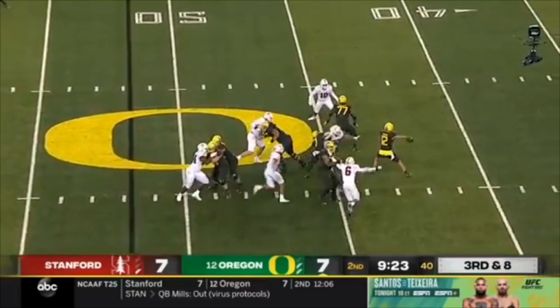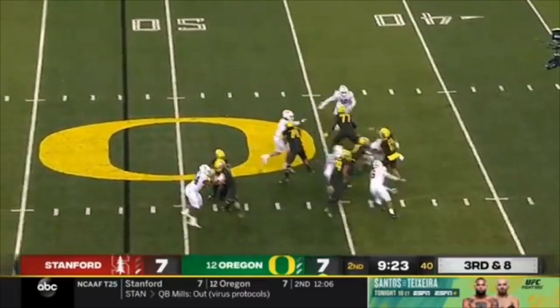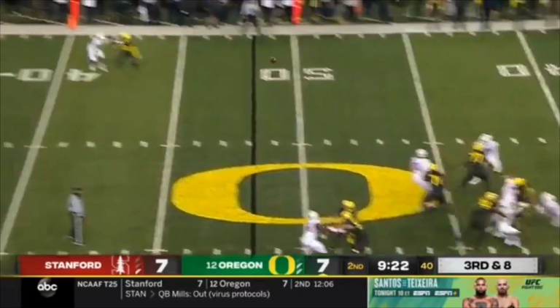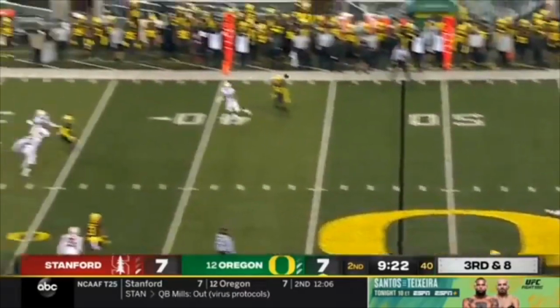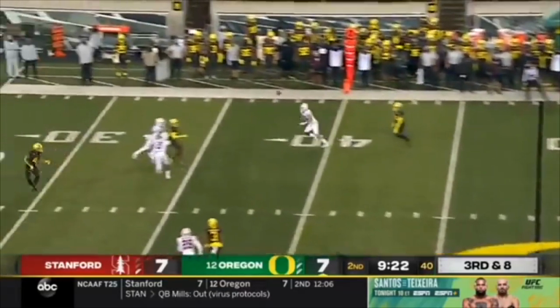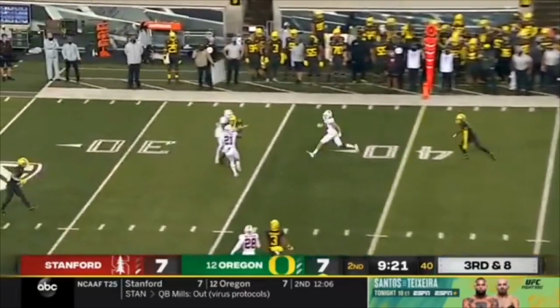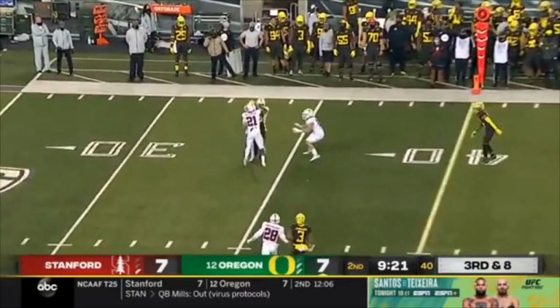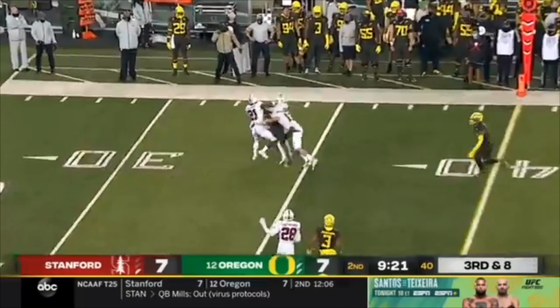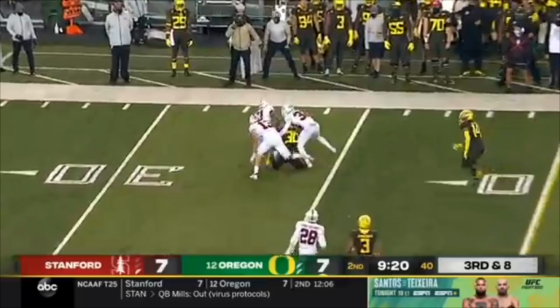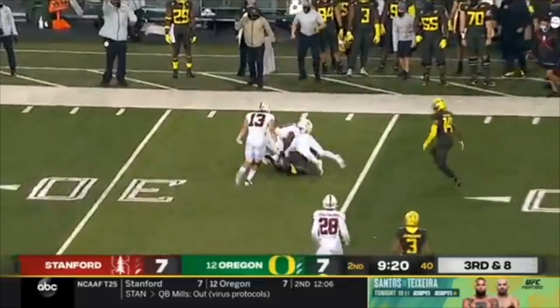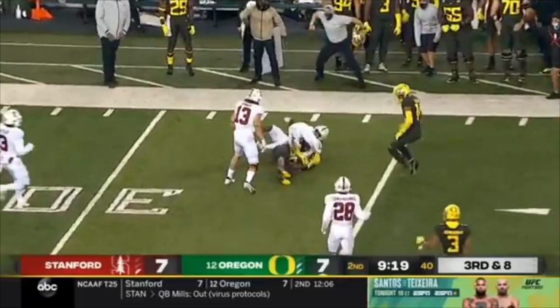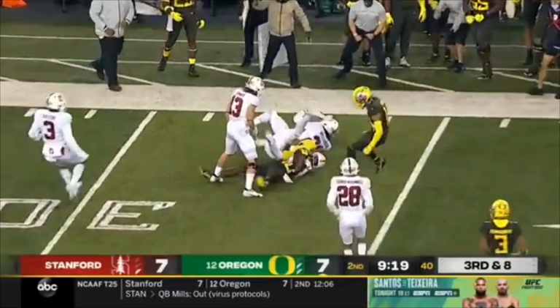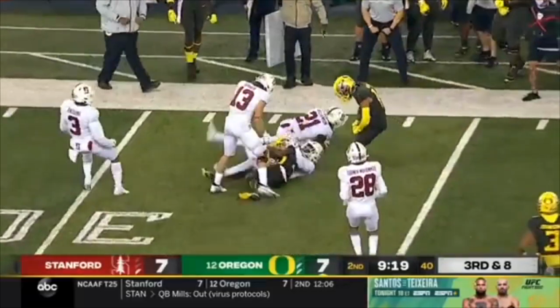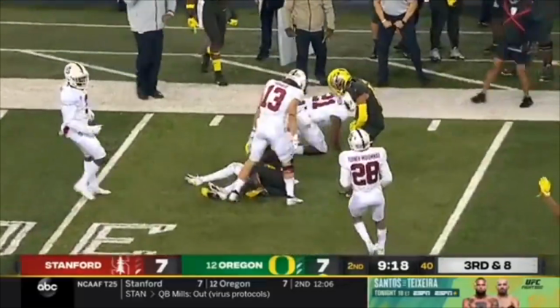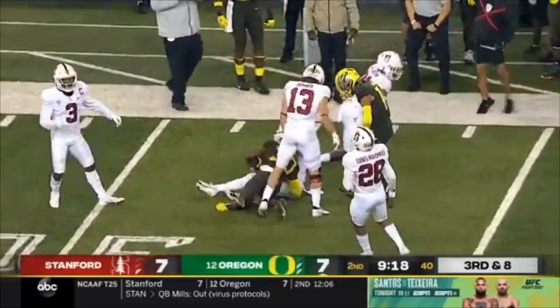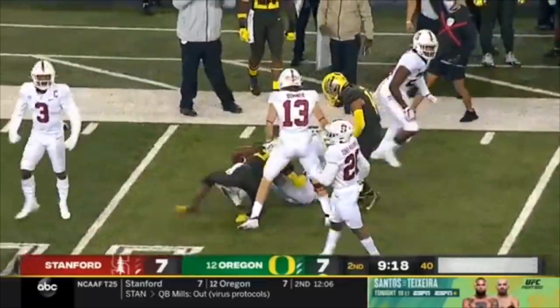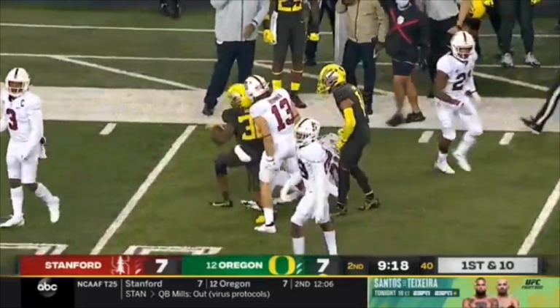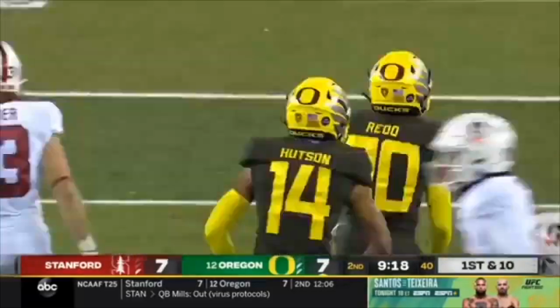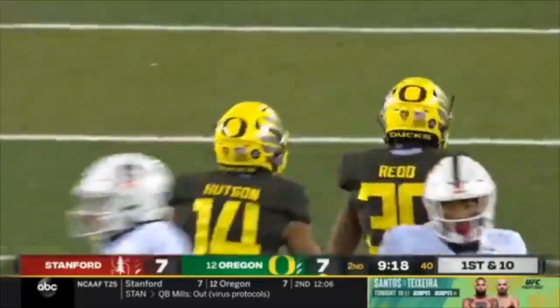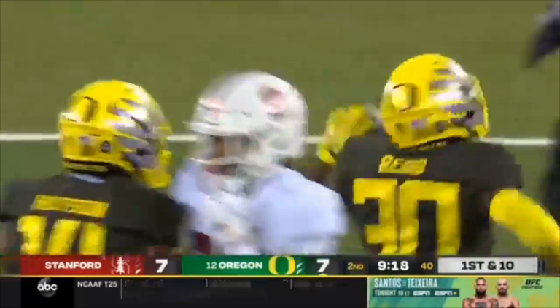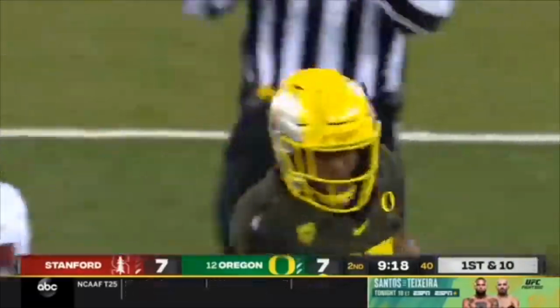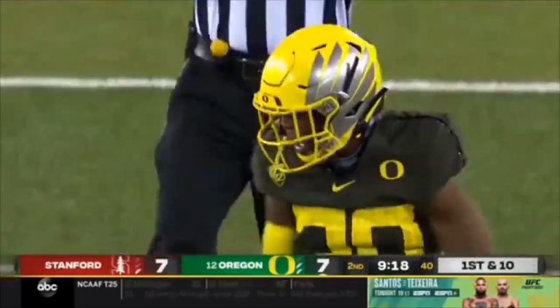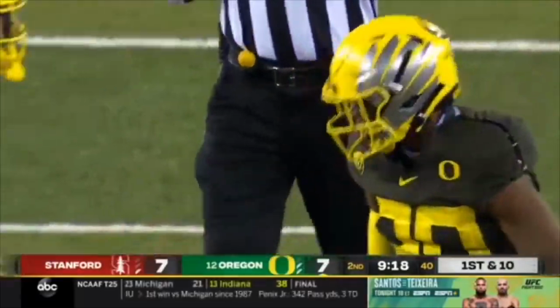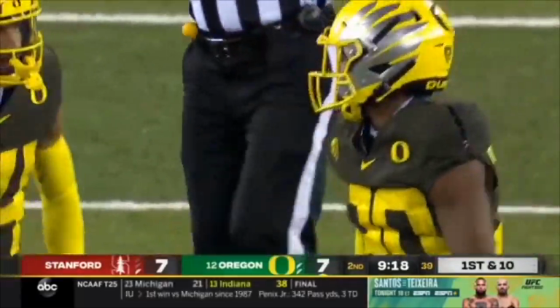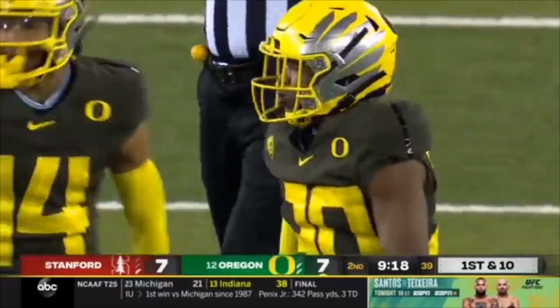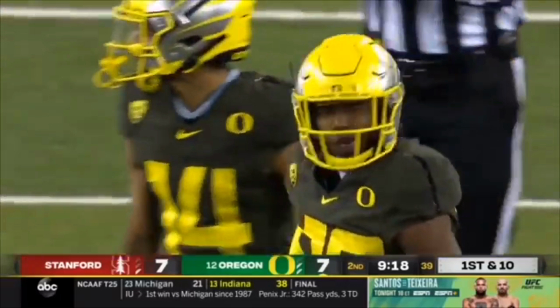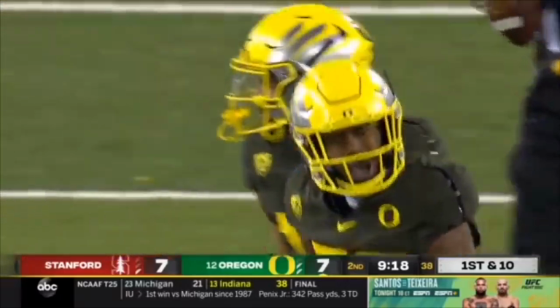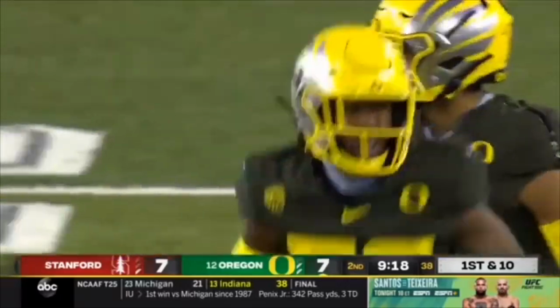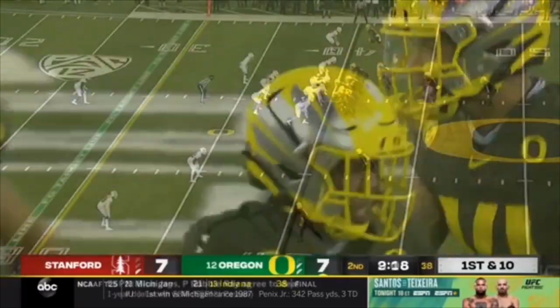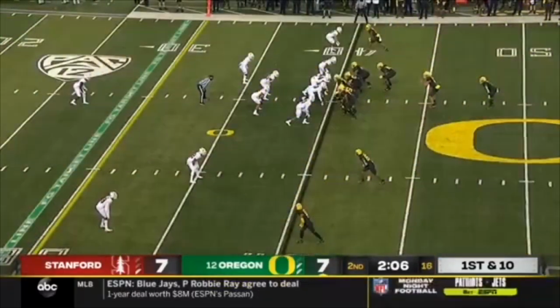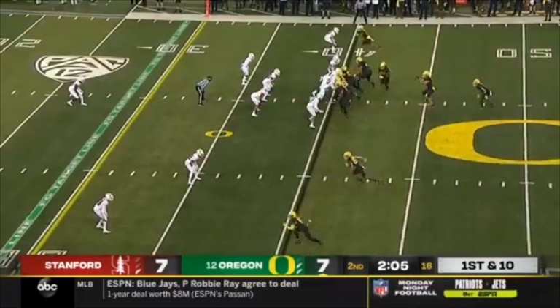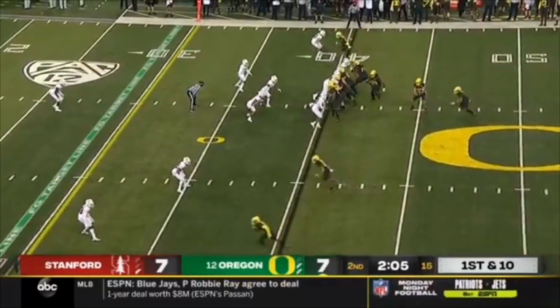Pressure — and a hurried throw into heavy traffic. The catch is made by Jalen Redd. How did he fit the ball in there? It was a tight window. First down at the 40.